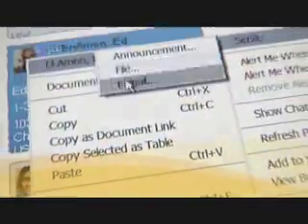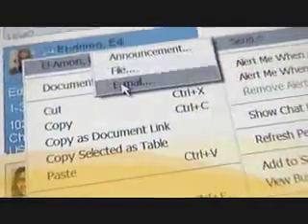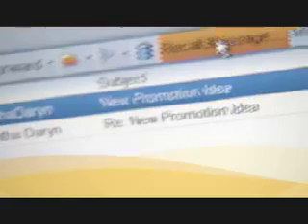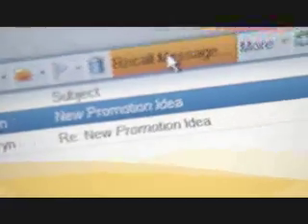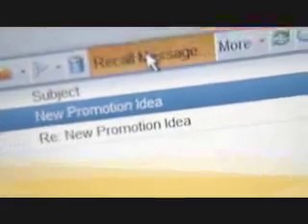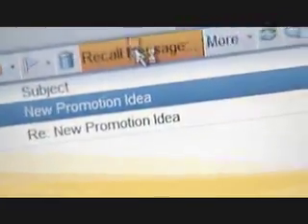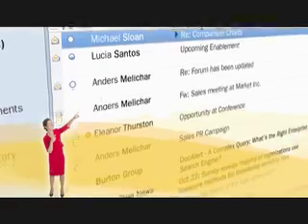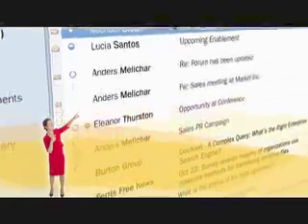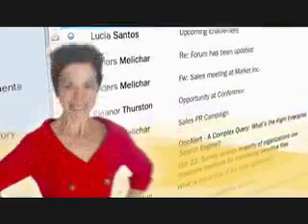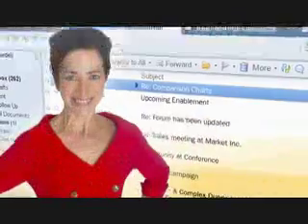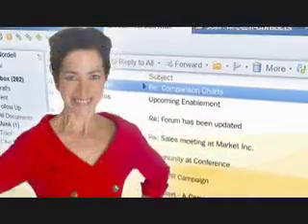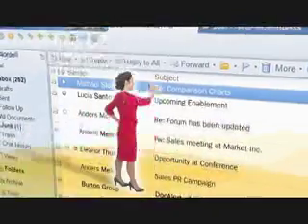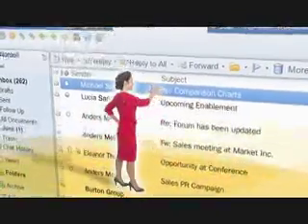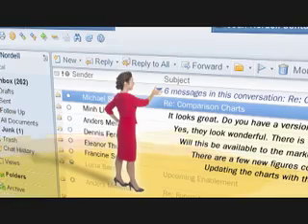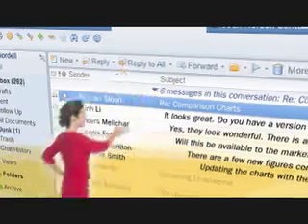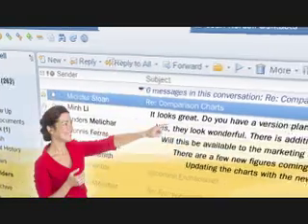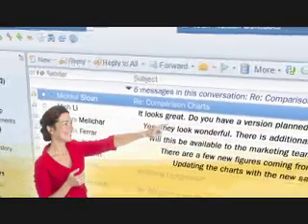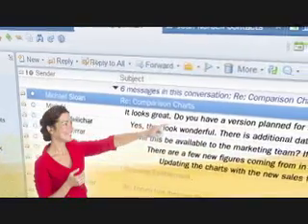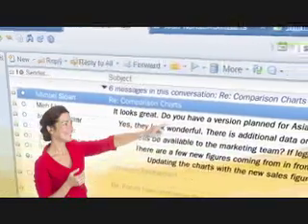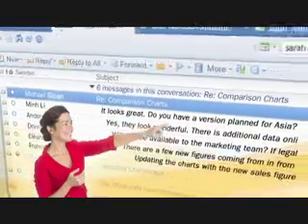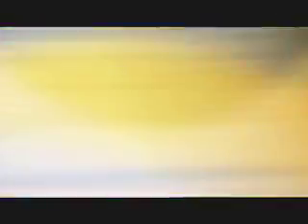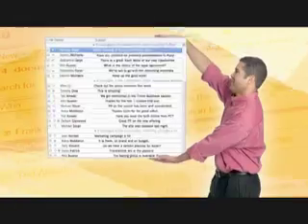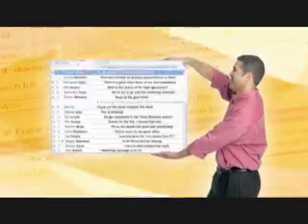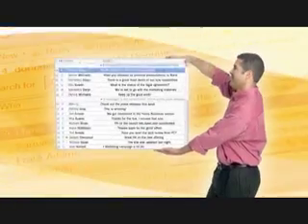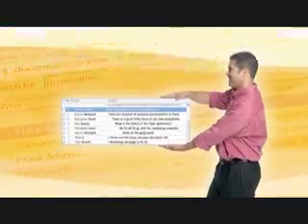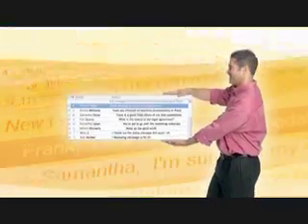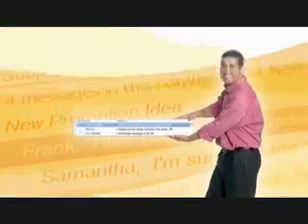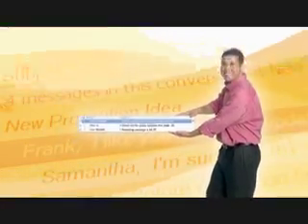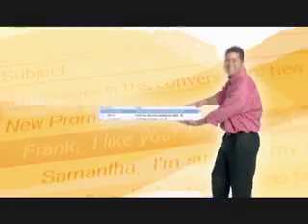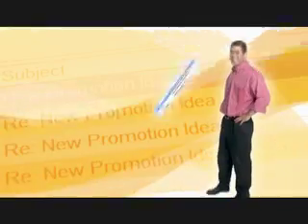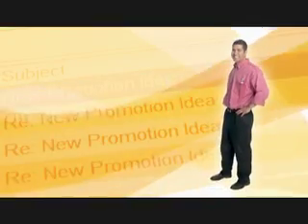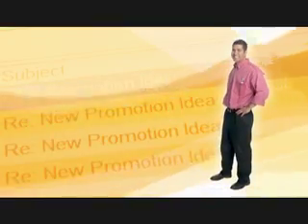Better manage your email. Isn't that great? Organized by individual messages or by conversation threads. I can use that. It shrinks your inbox. That's nice.